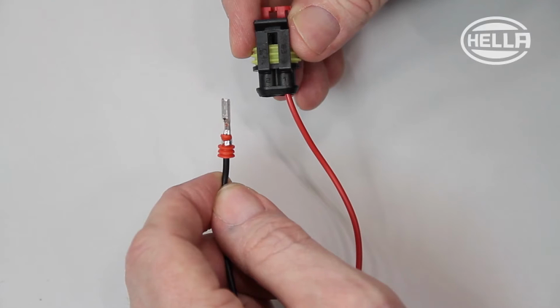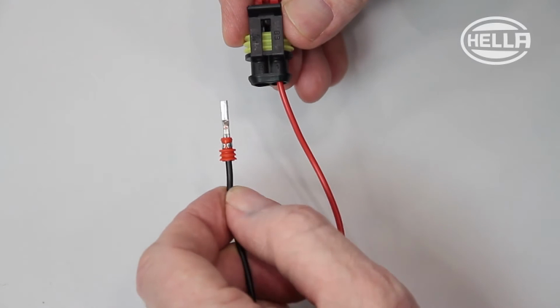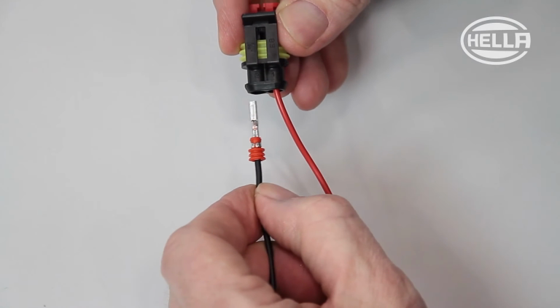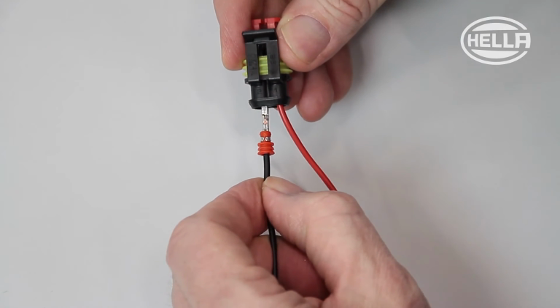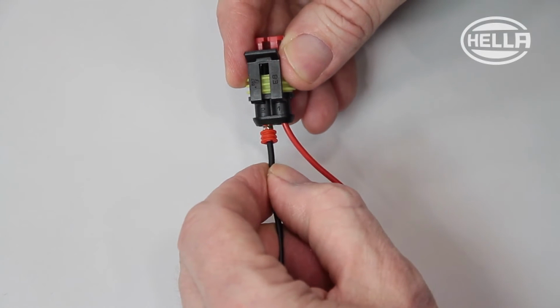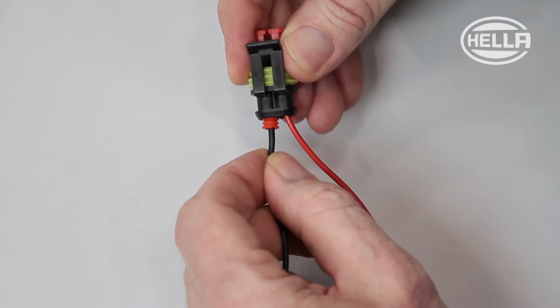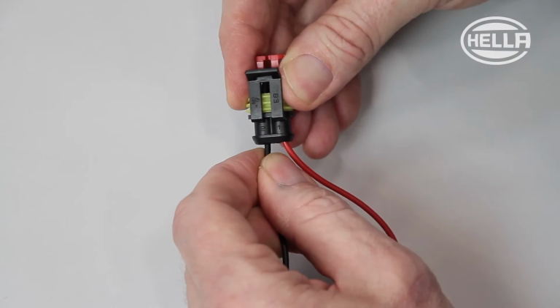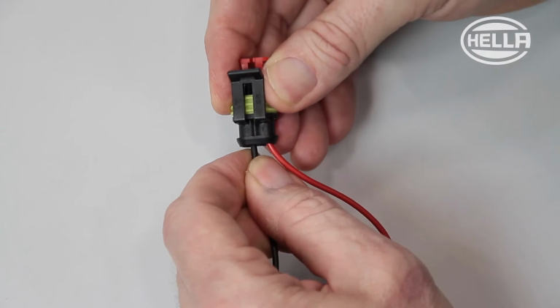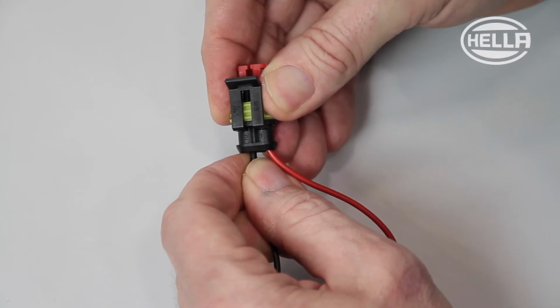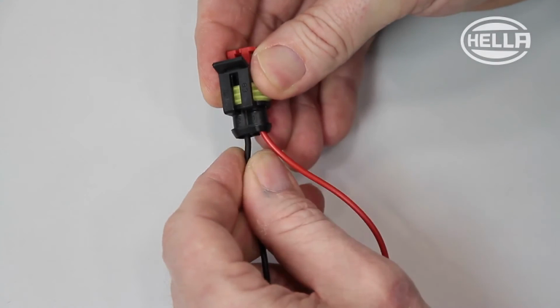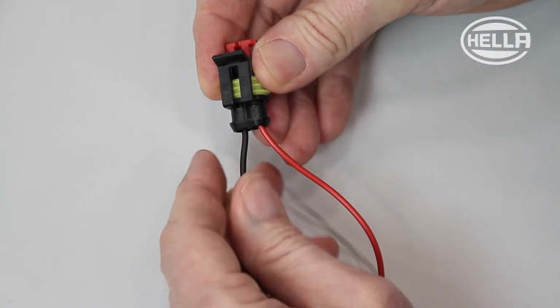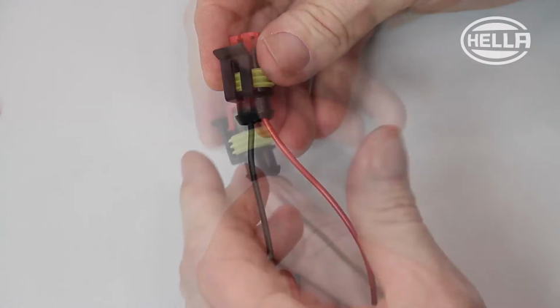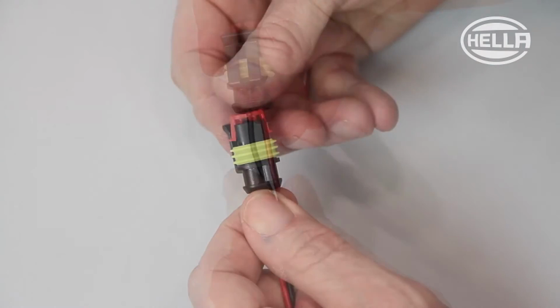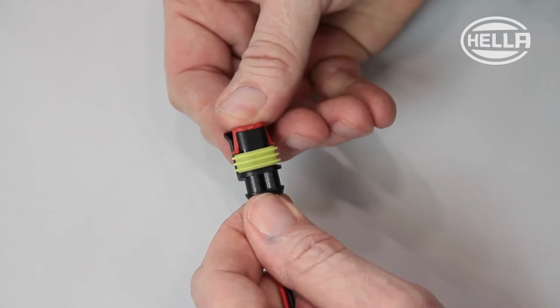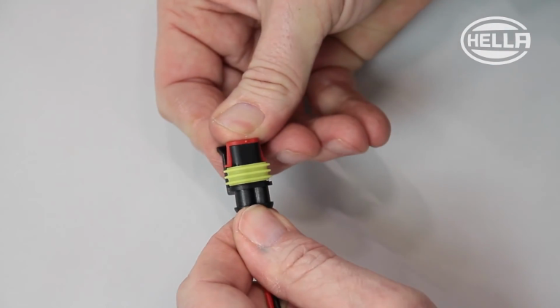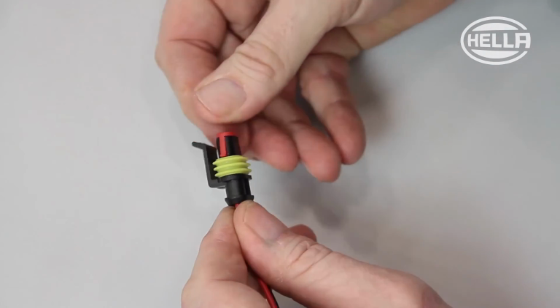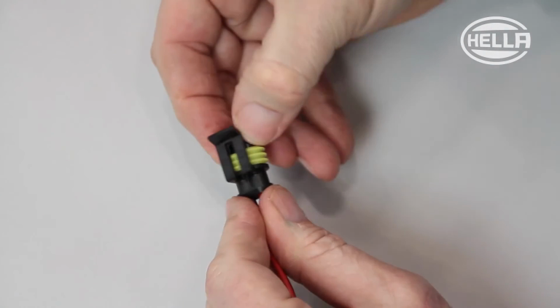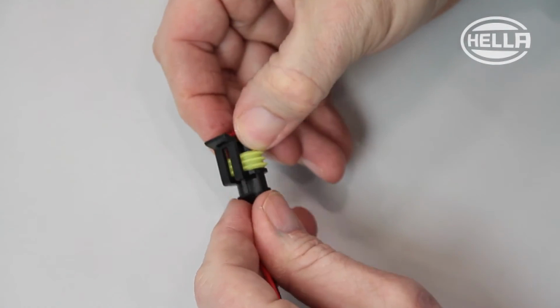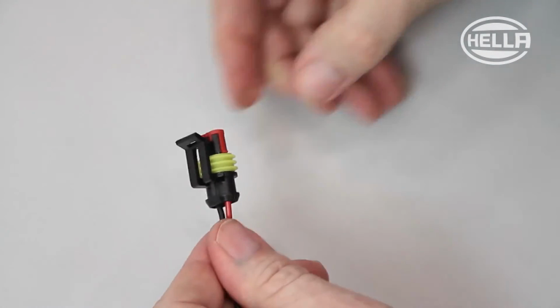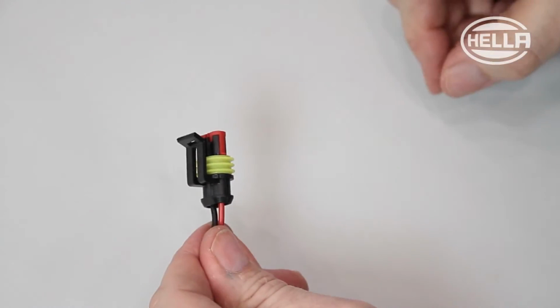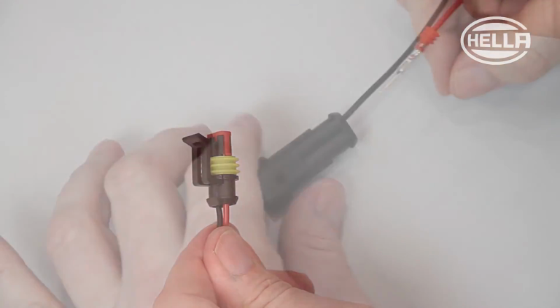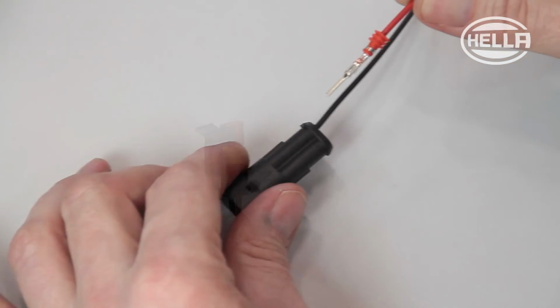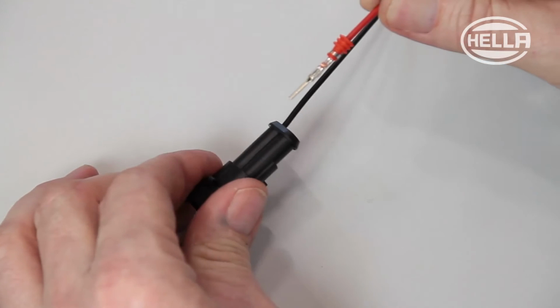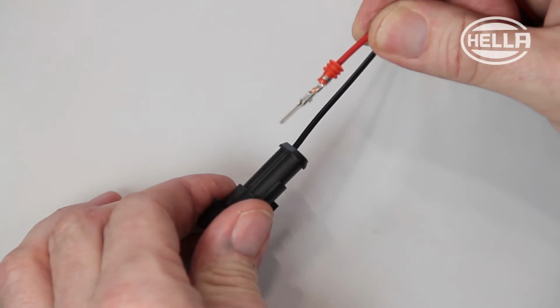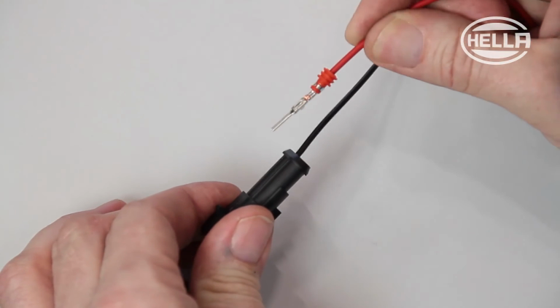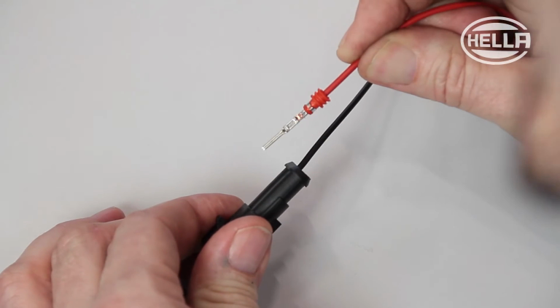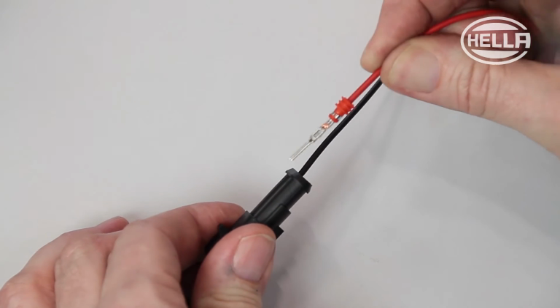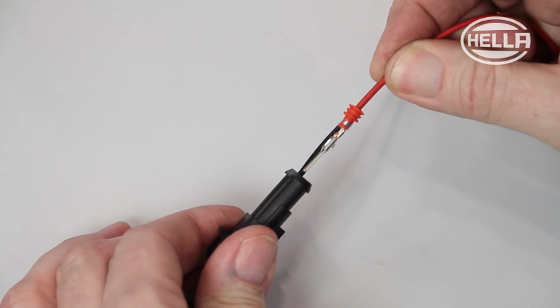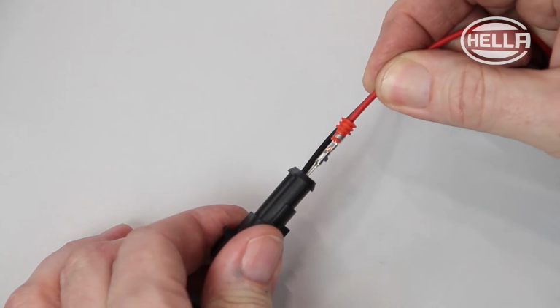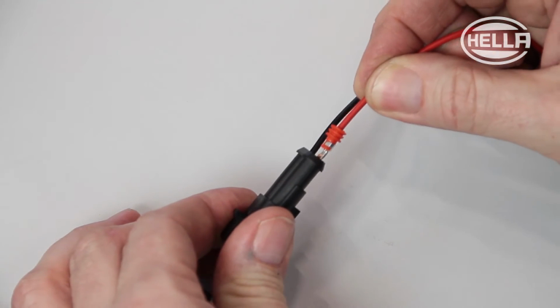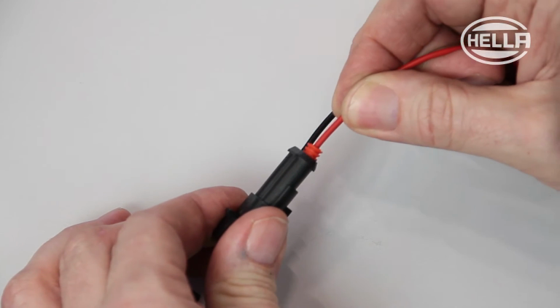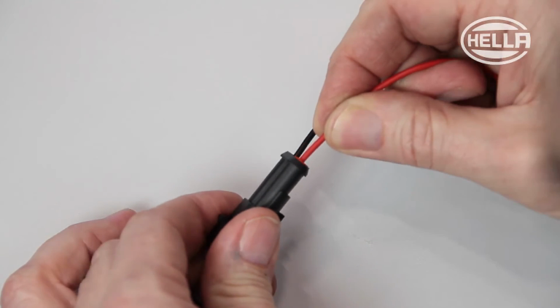The crimped socket contact is inserted into the socket housing and then the secondary fuse is placed in position. Once the pin housing with cable and crimped pin contacts have been prepared, both components can be connected as appropriate.